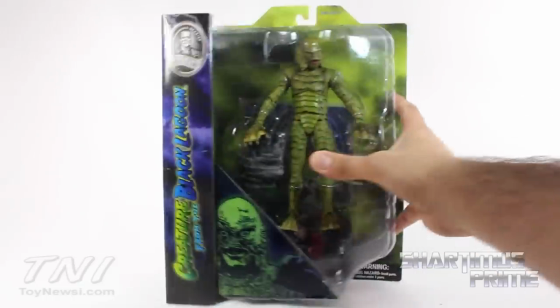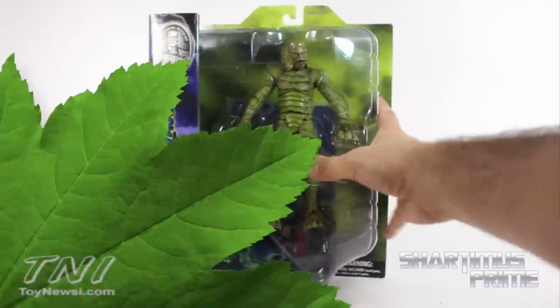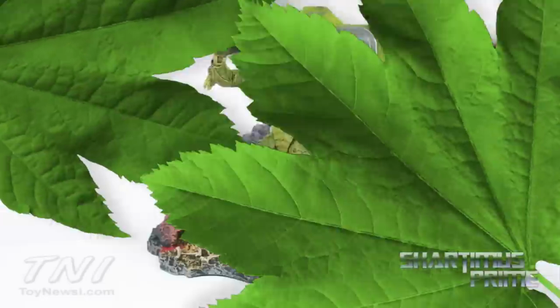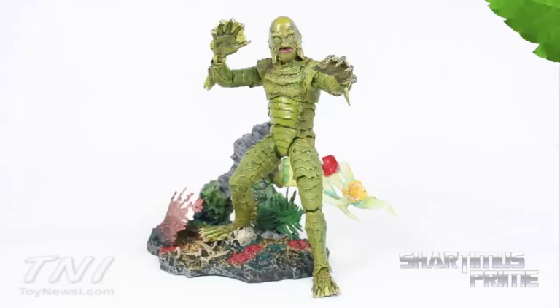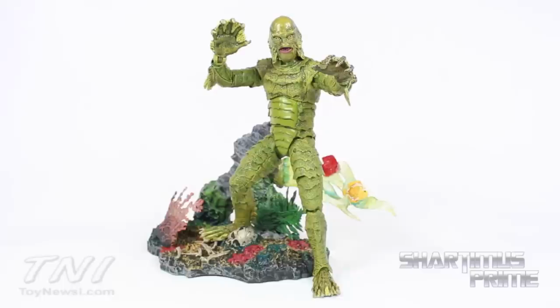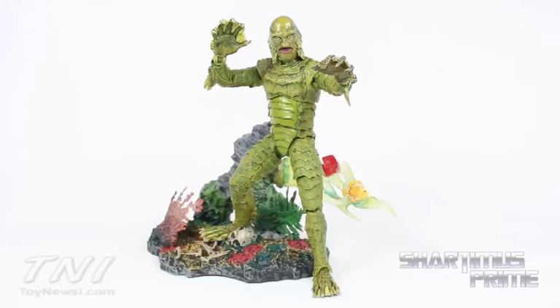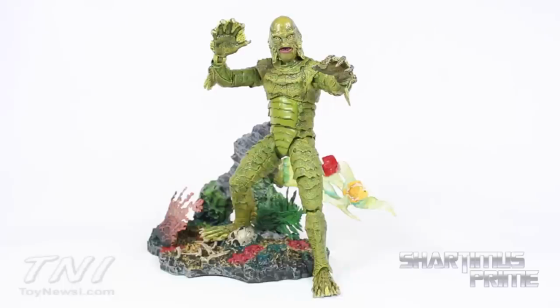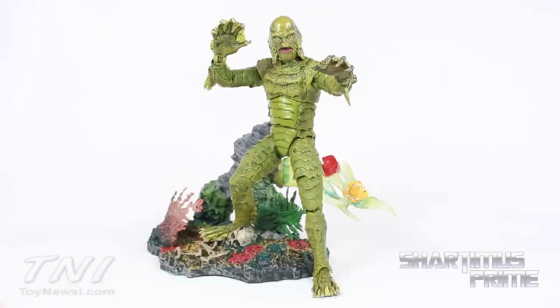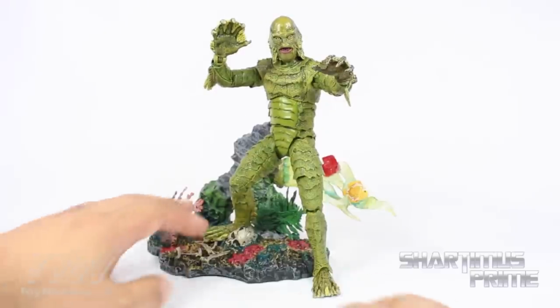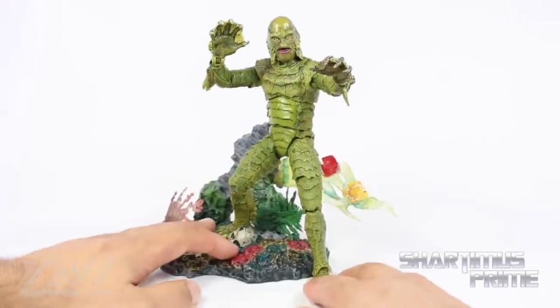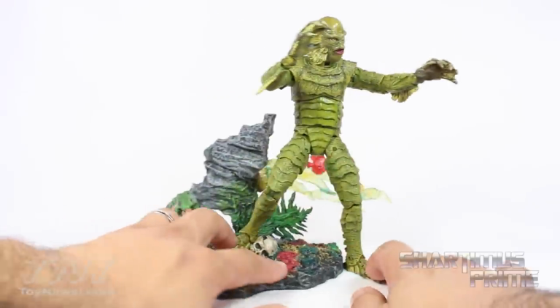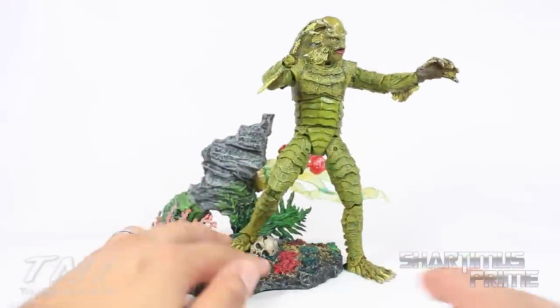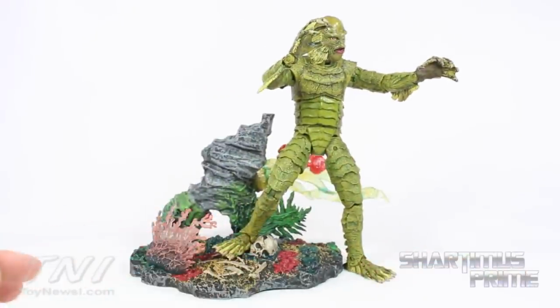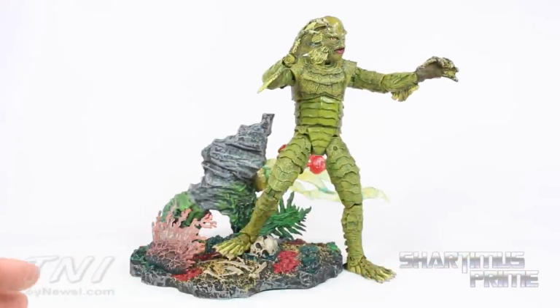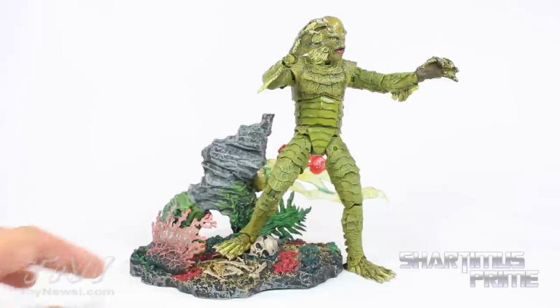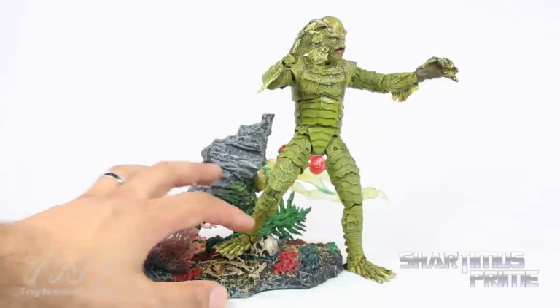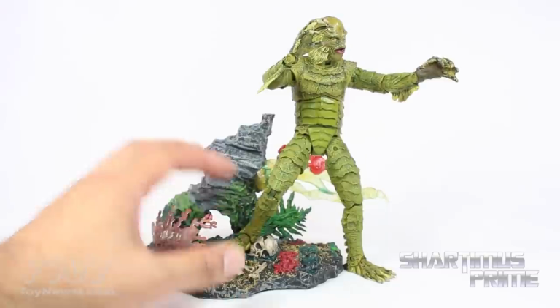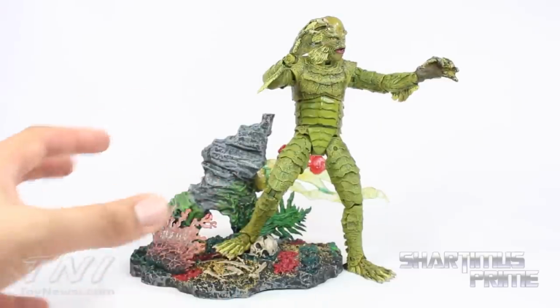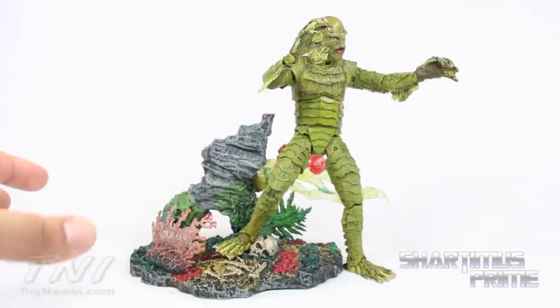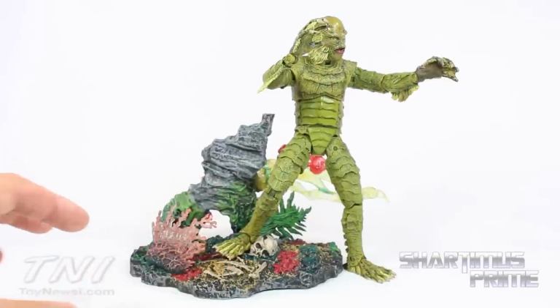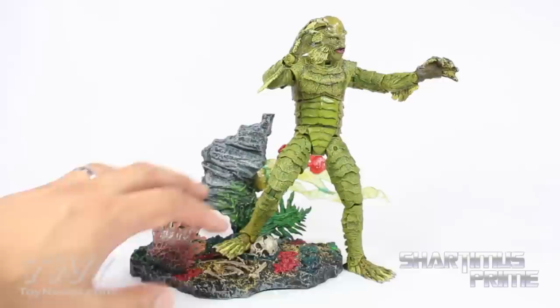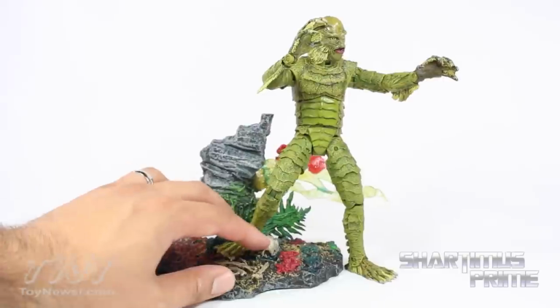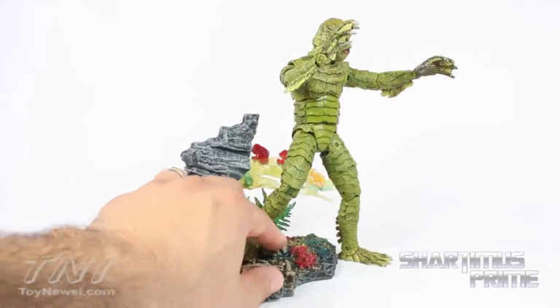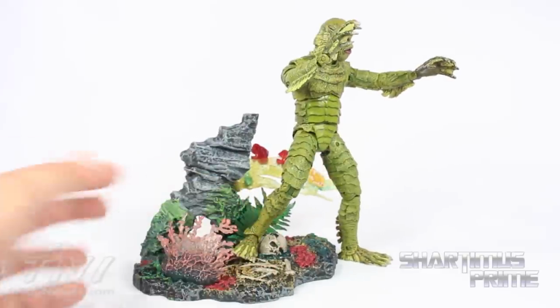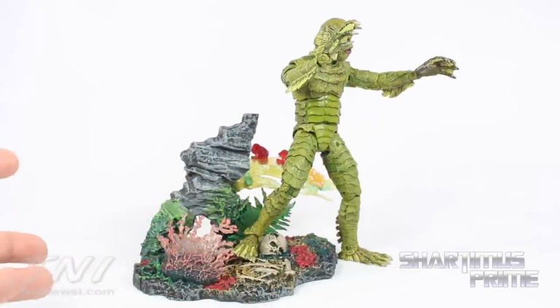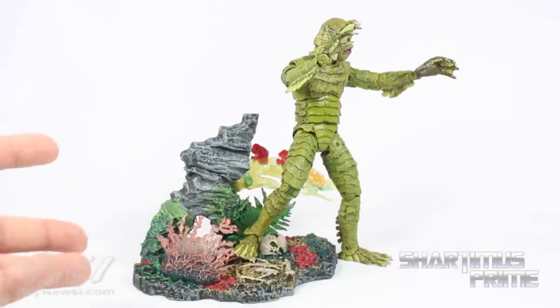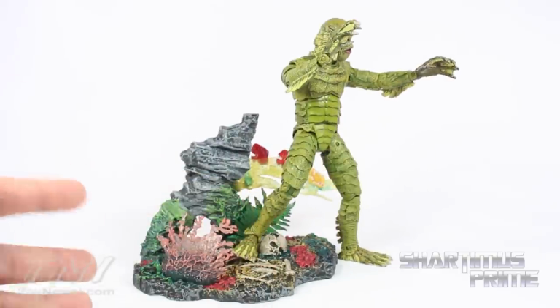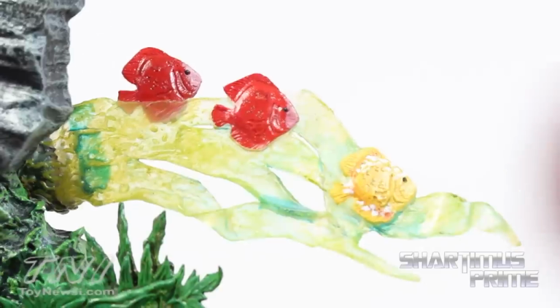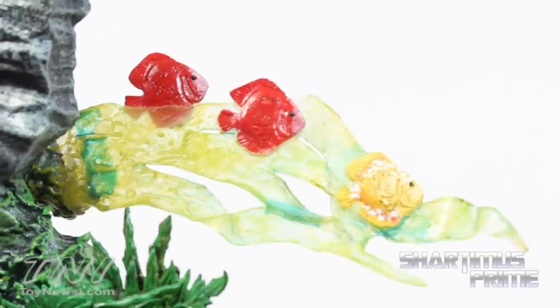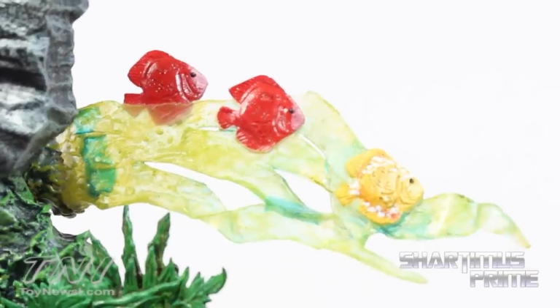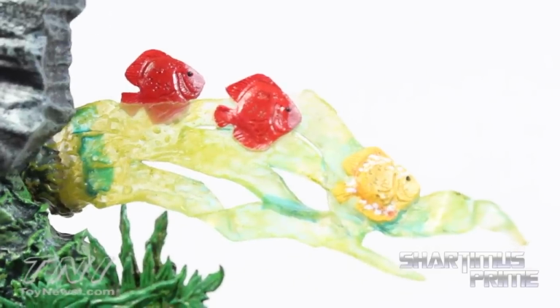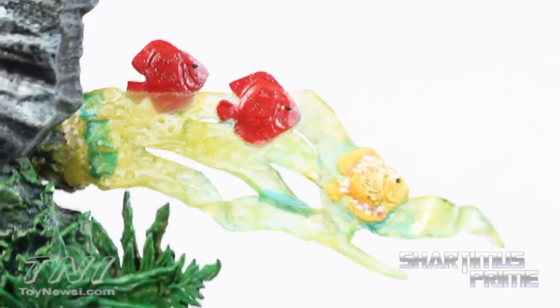Here's the Creature from the Black Lagoon out of the packaging, and this is a very cool looking figure. I'm very impressed with the paint and sculpt on the figure overall. He has a good amount of articulation and a very cool base — fishy, fishy, fishy fish!